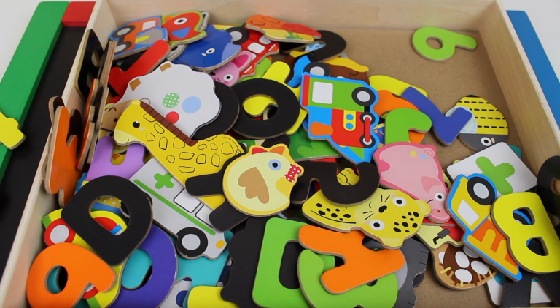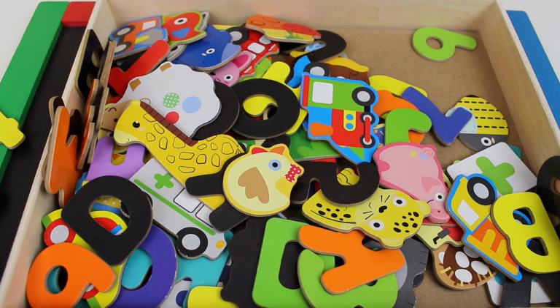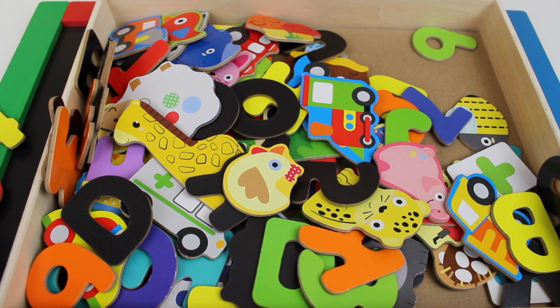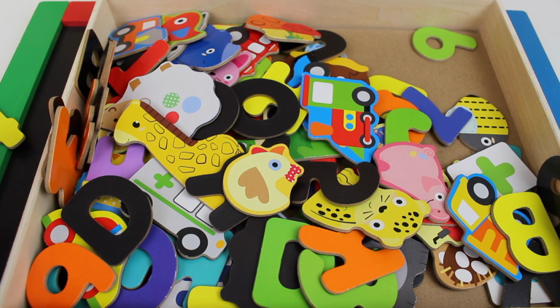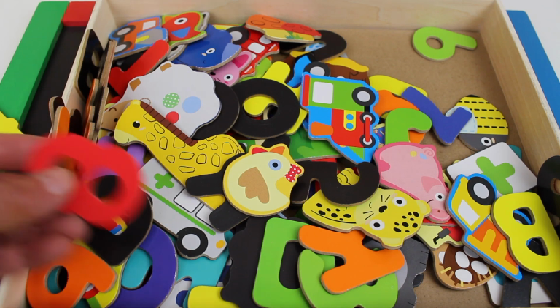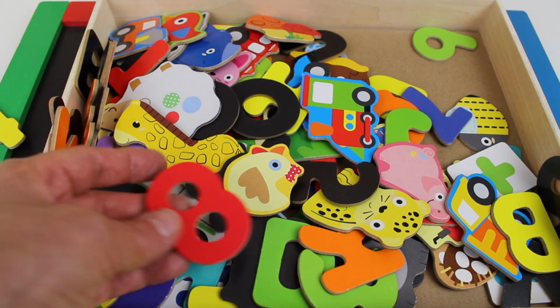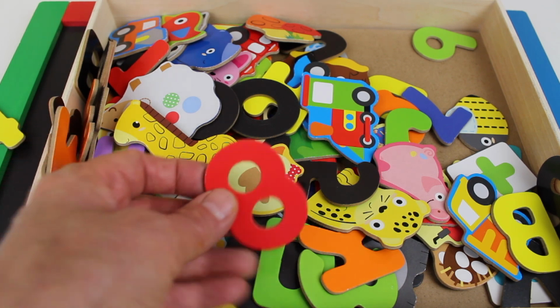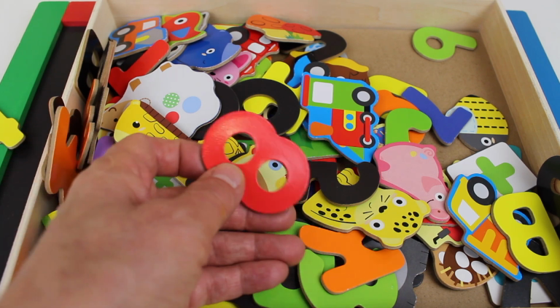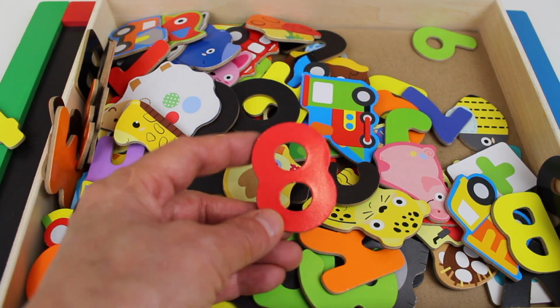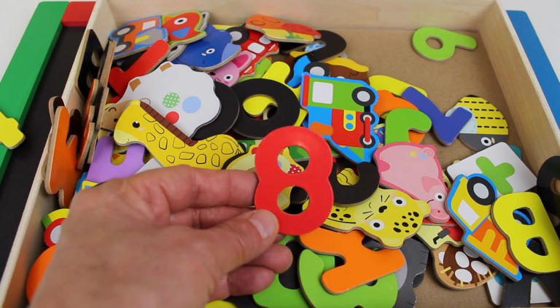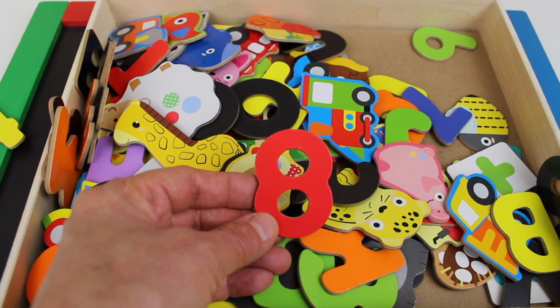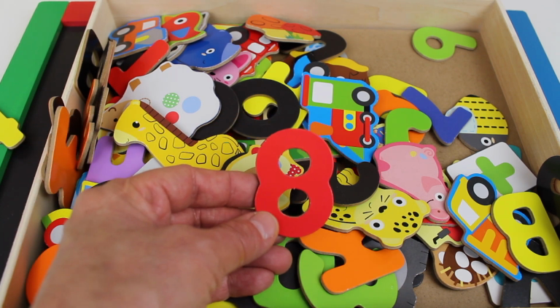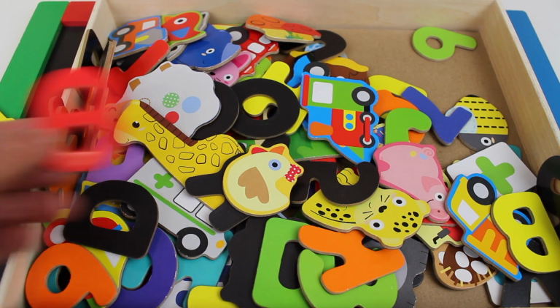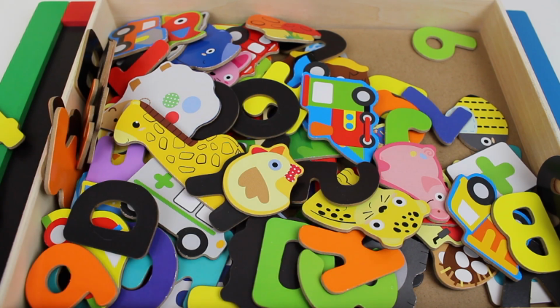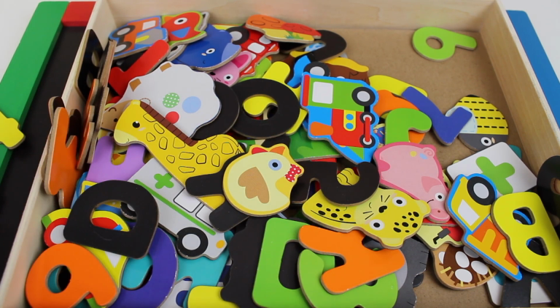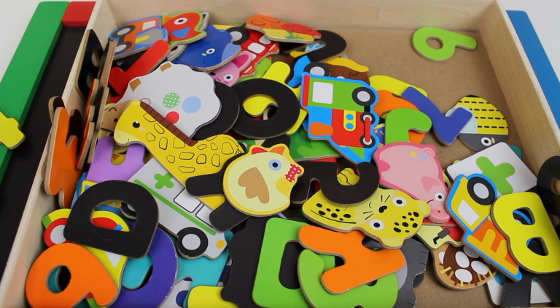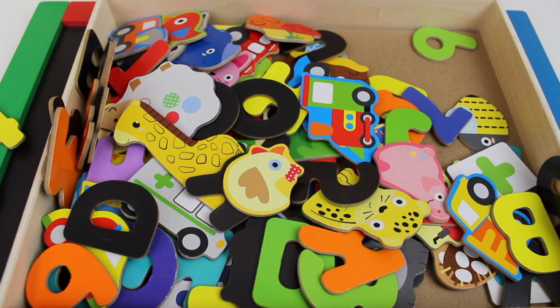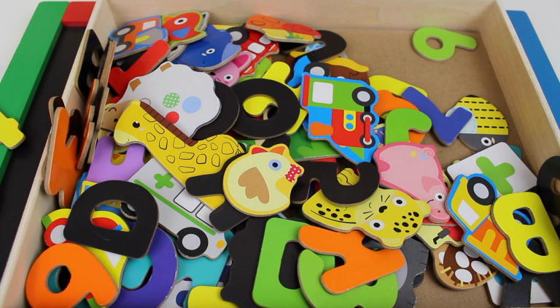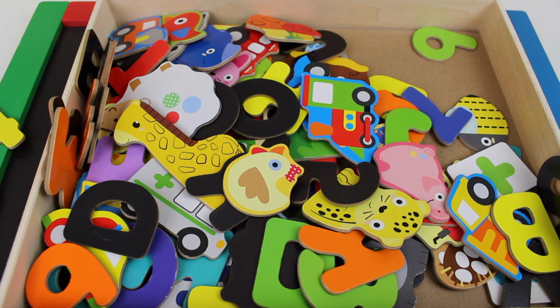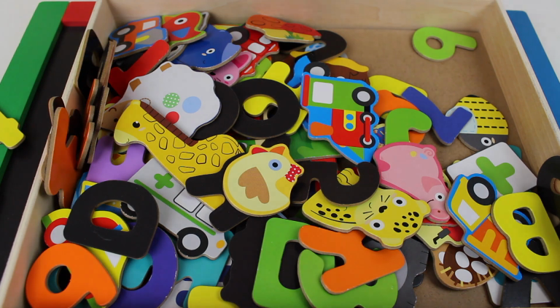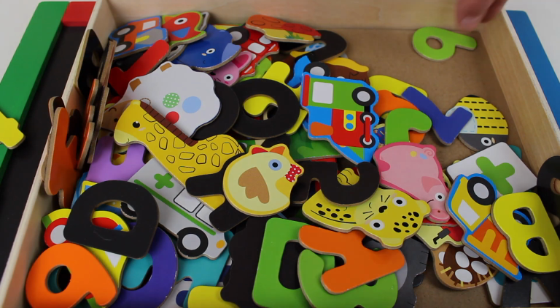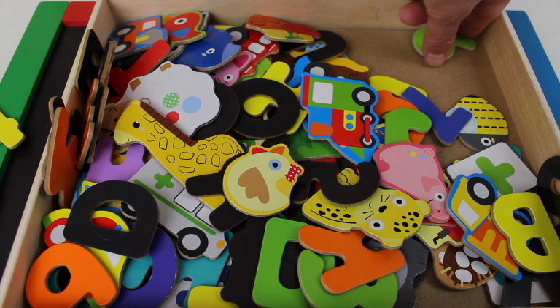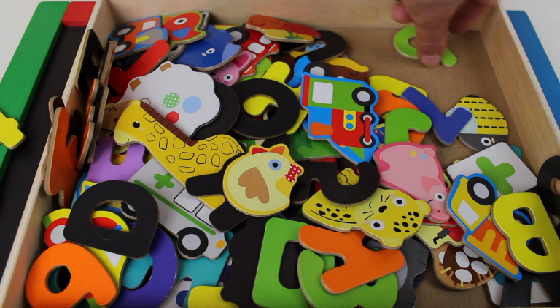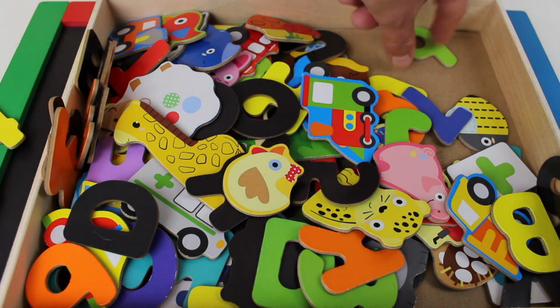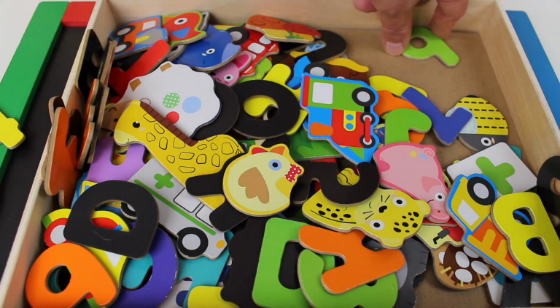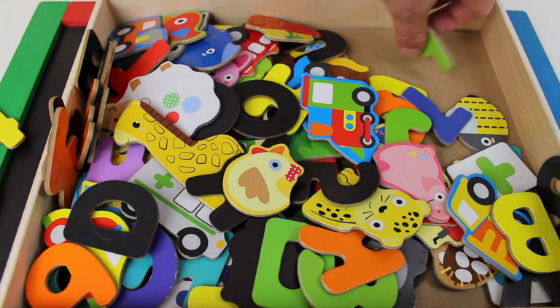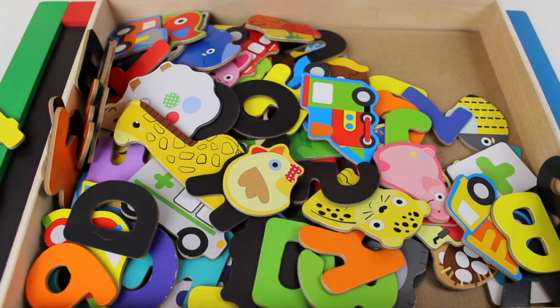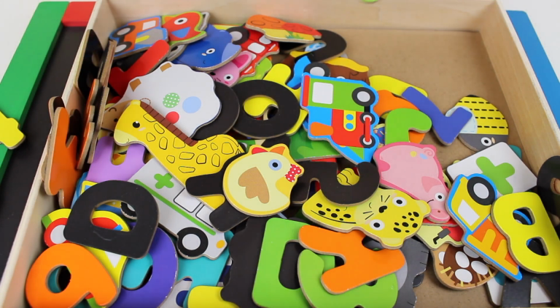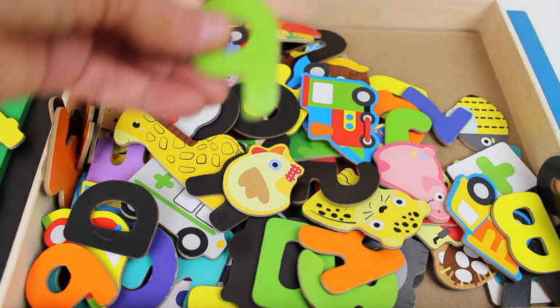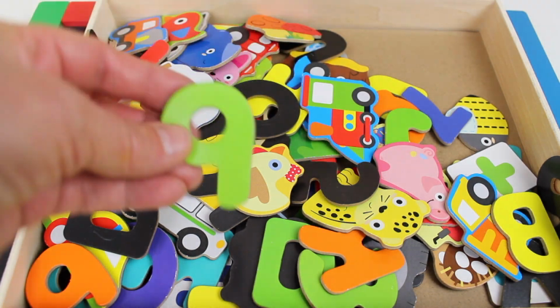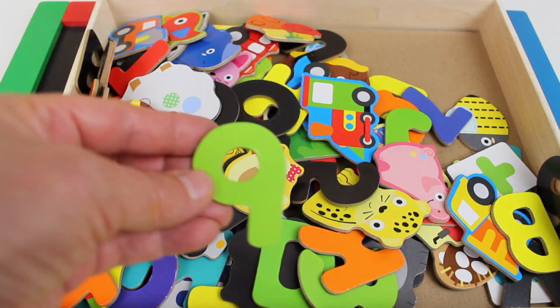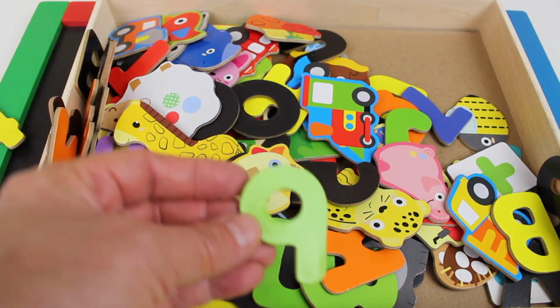And remember we found the number eight. And look, way over in the corner — it's the number nine.